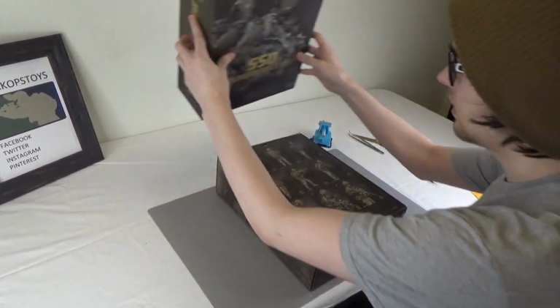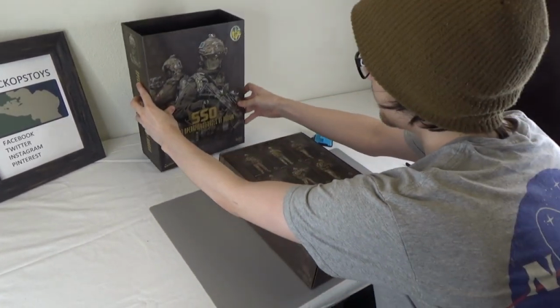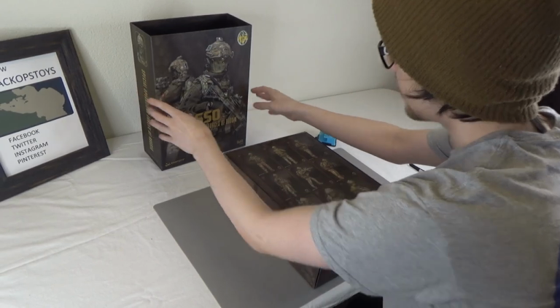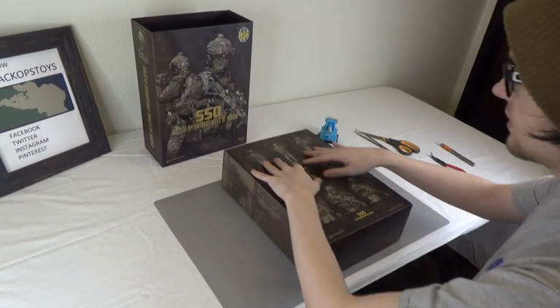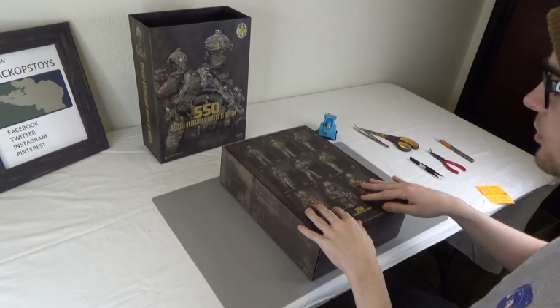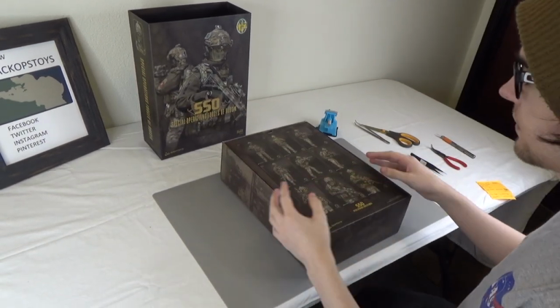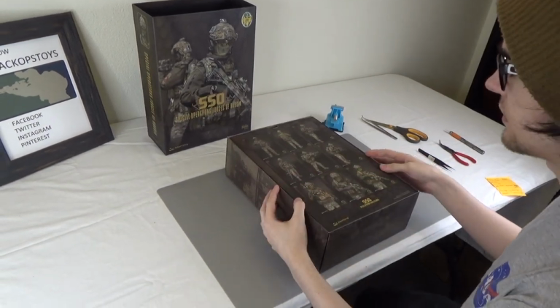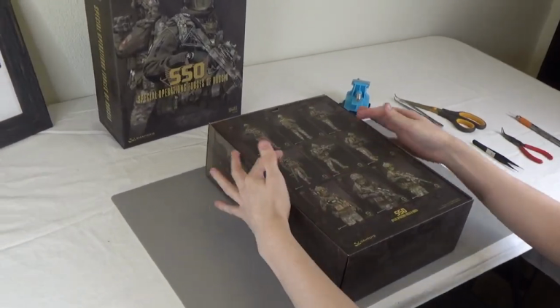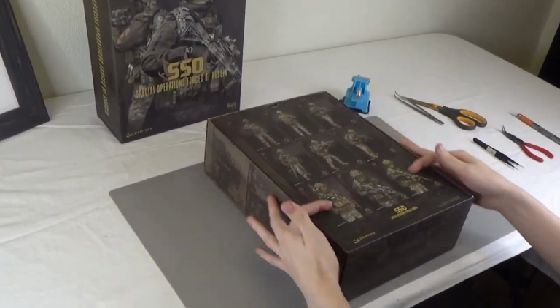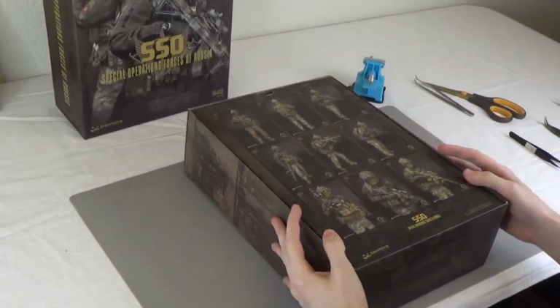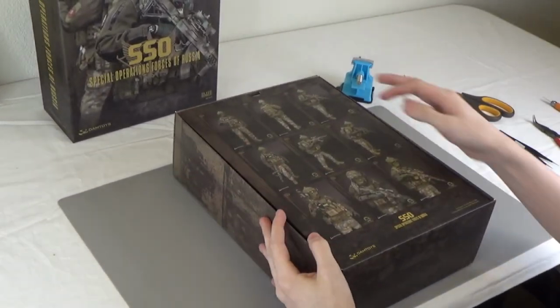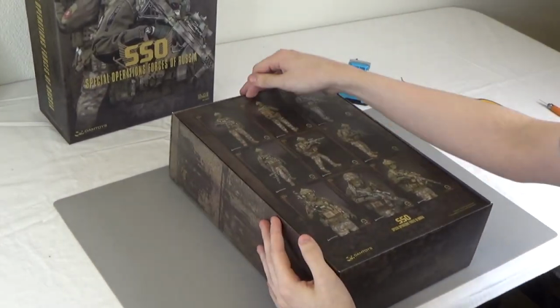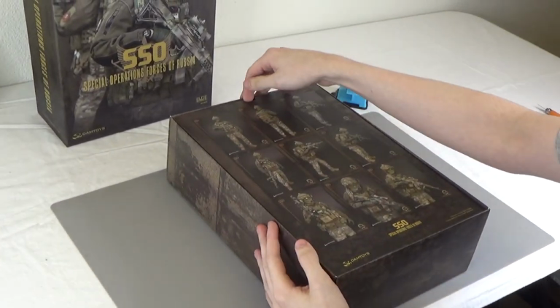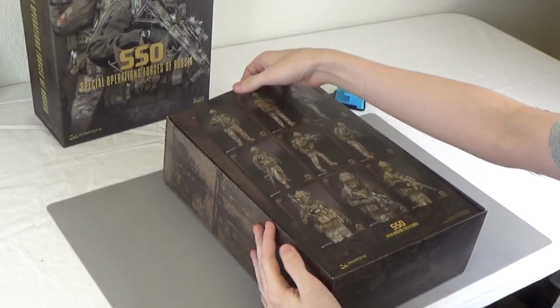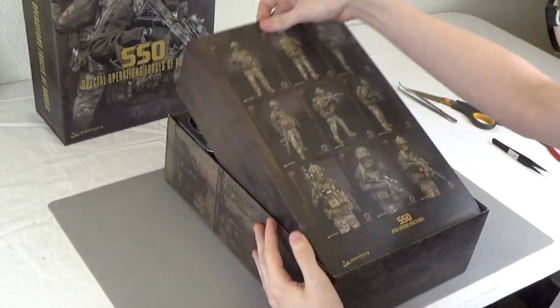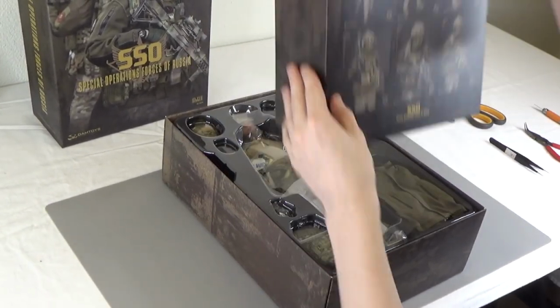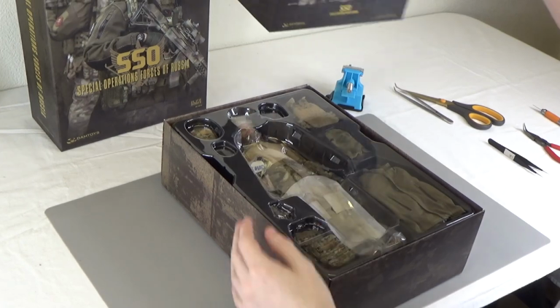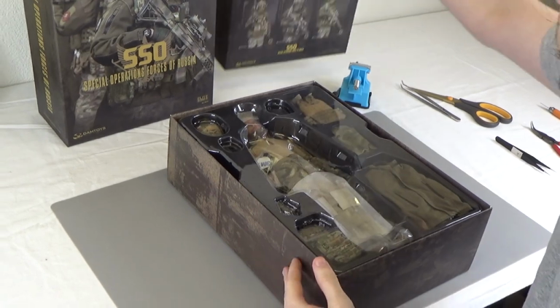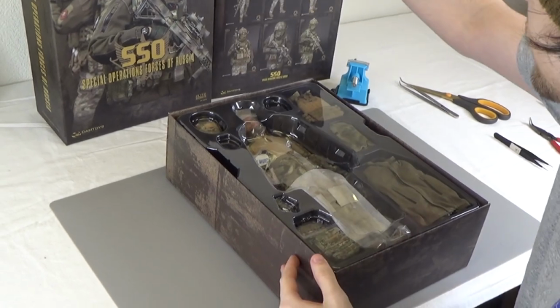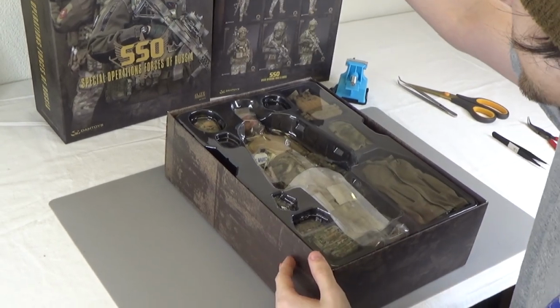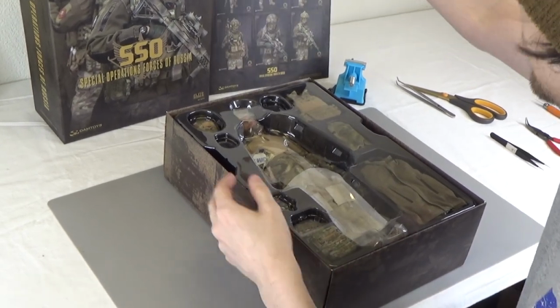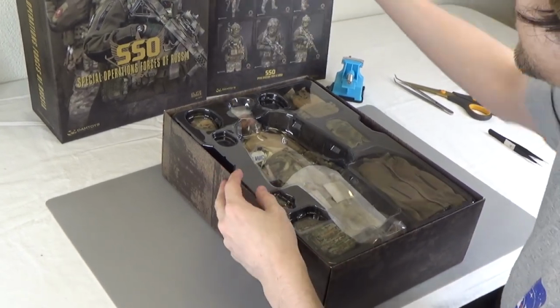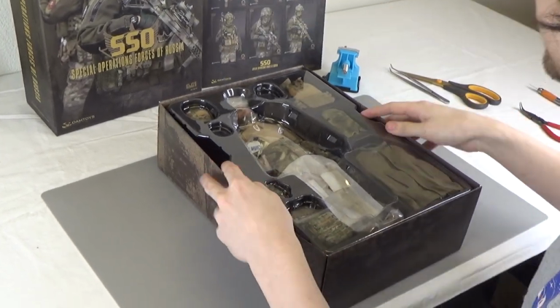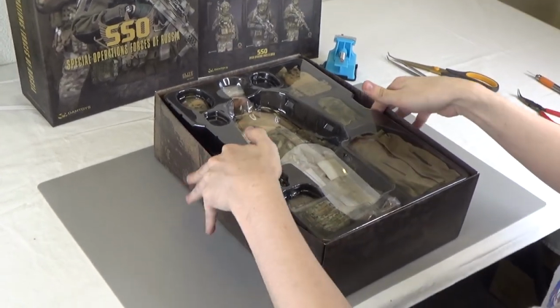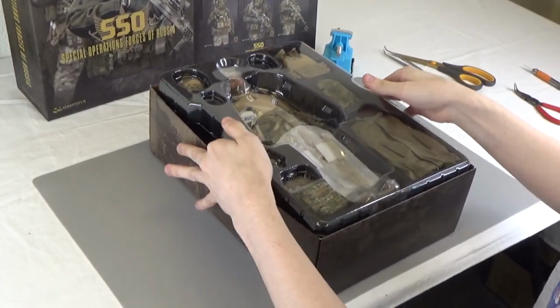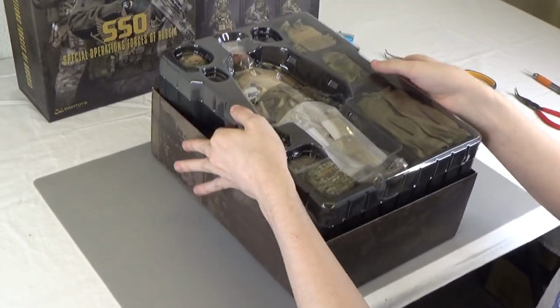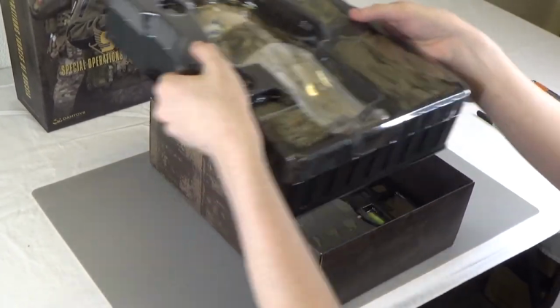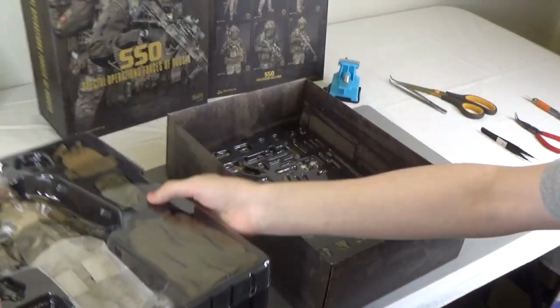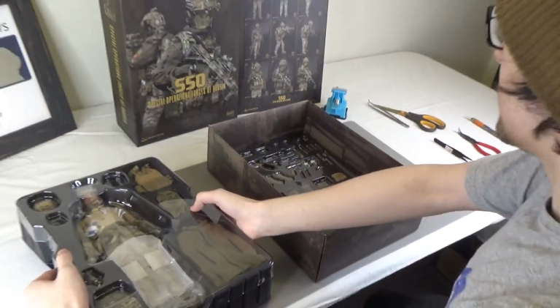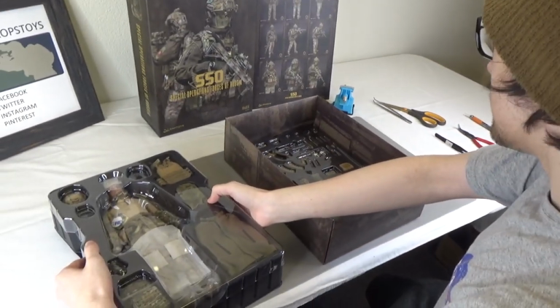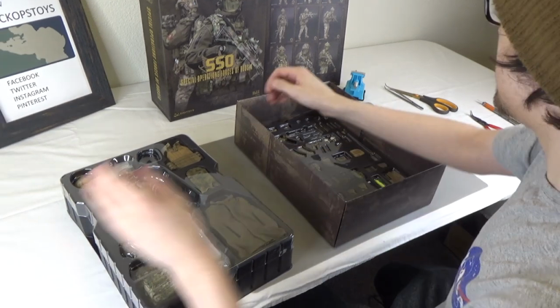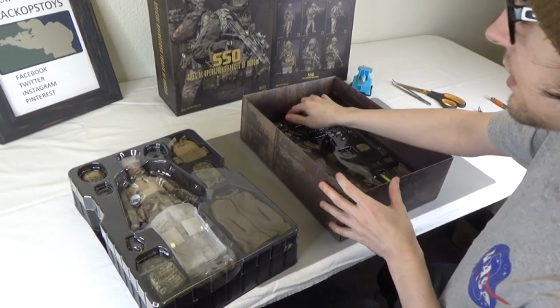Here you have some stock shots that will help you put the figure together how it's intended to be — it's very useful. And we have the figure itself in two trays.